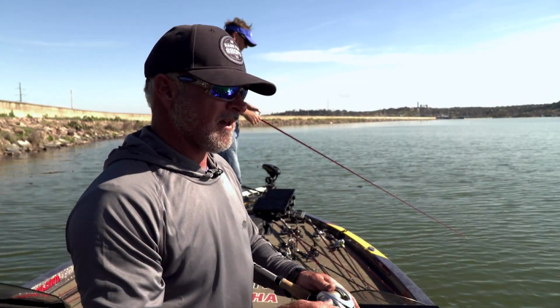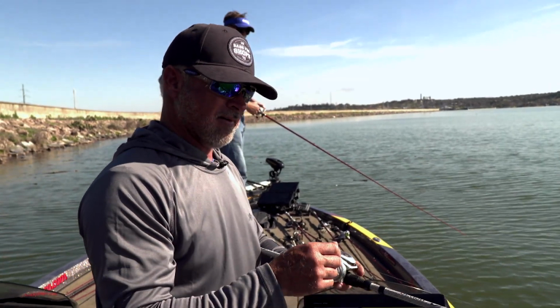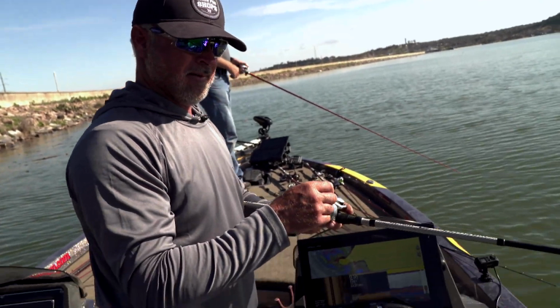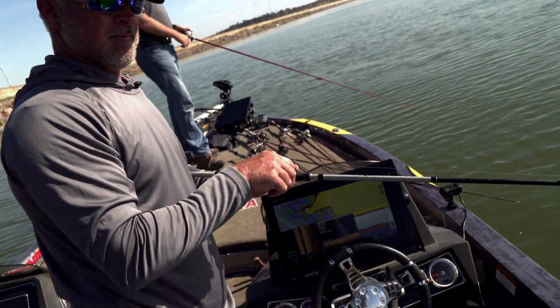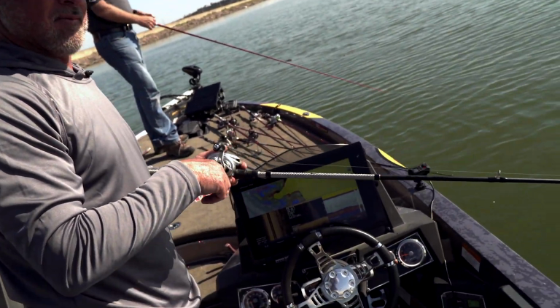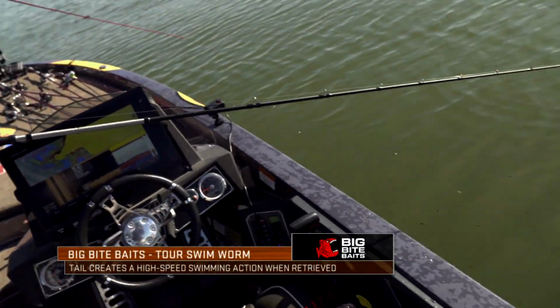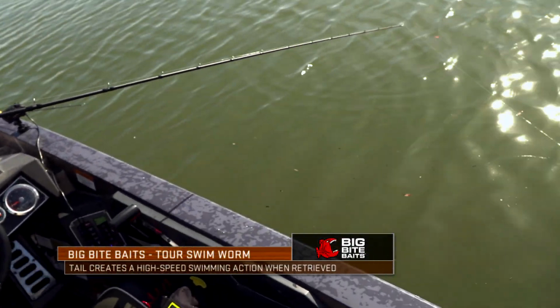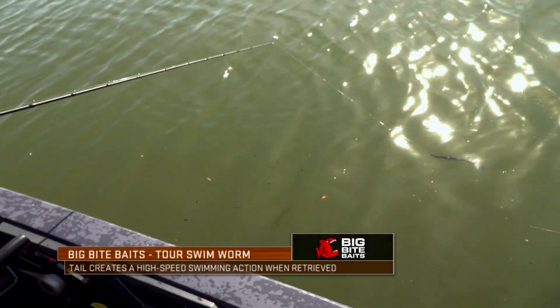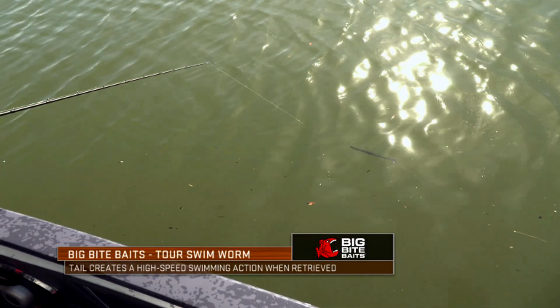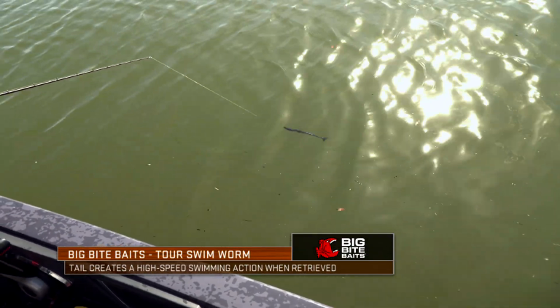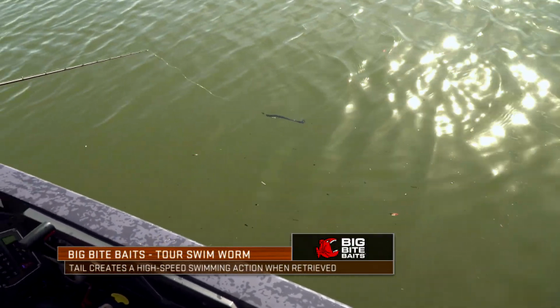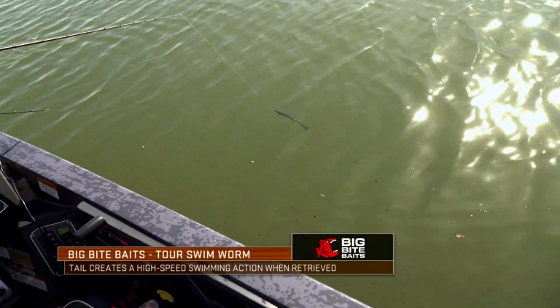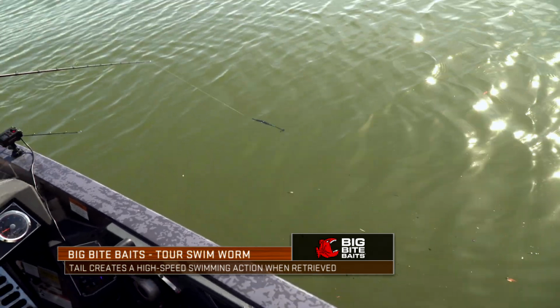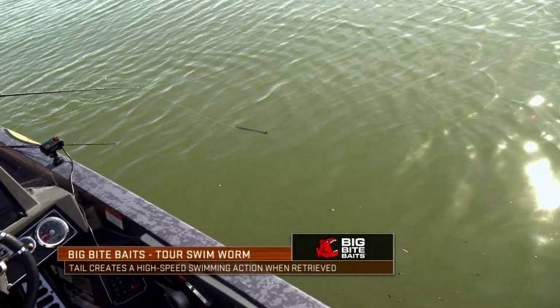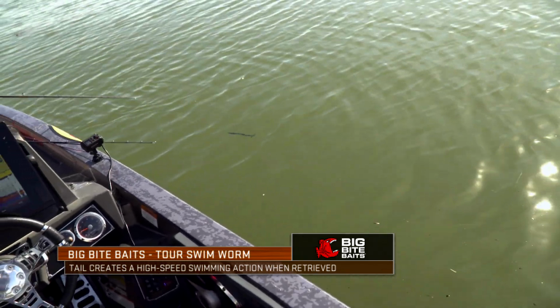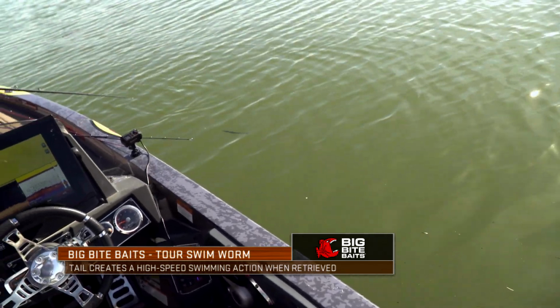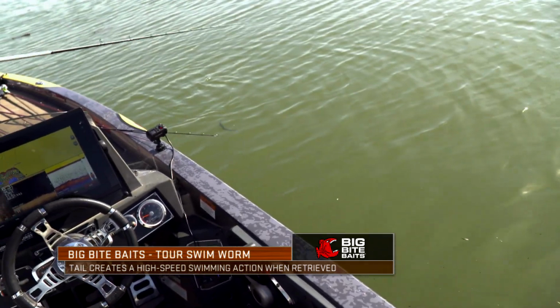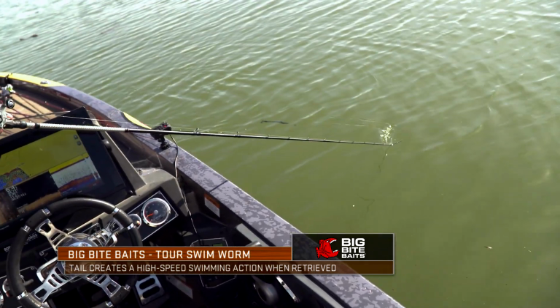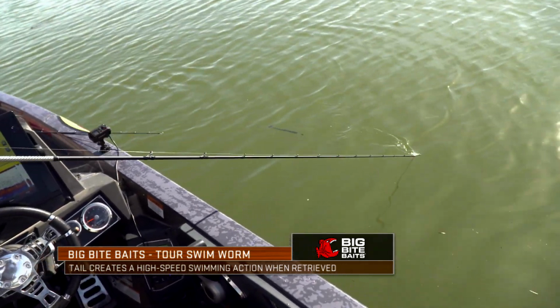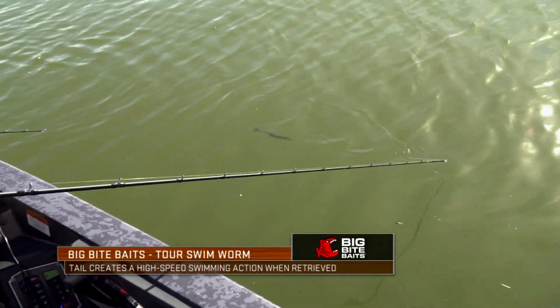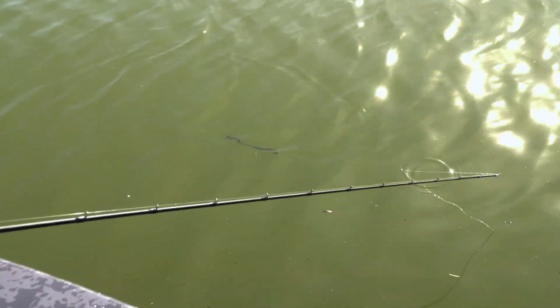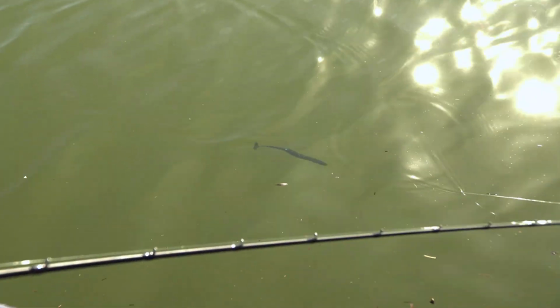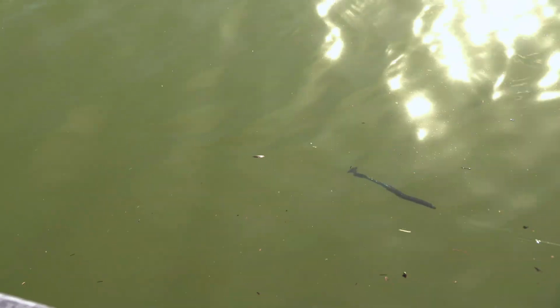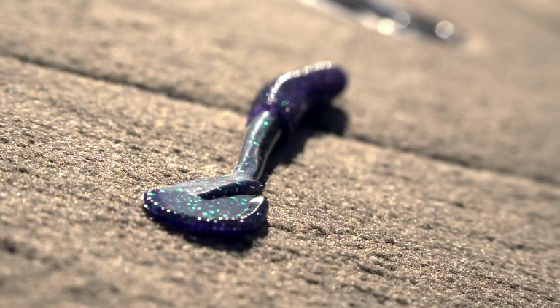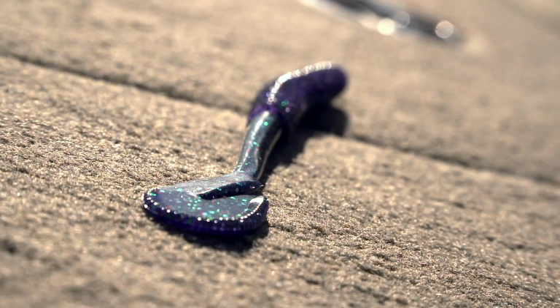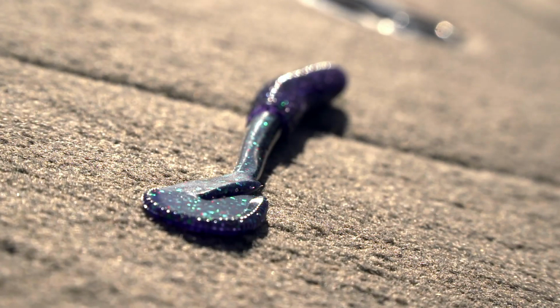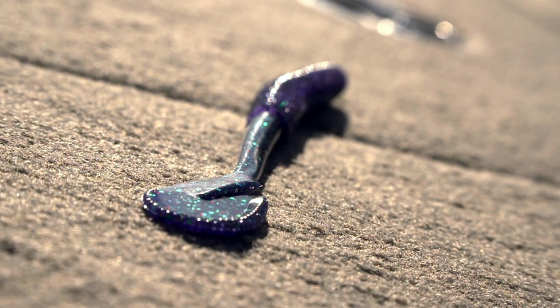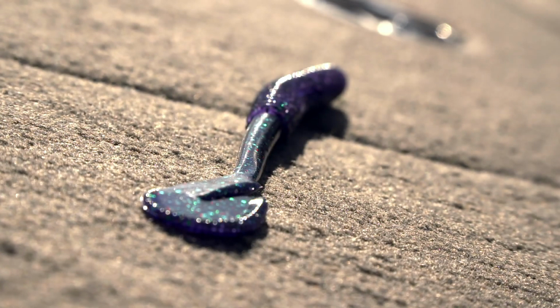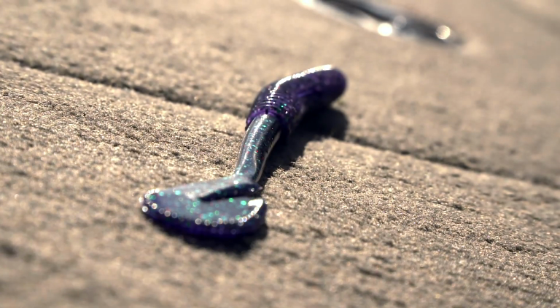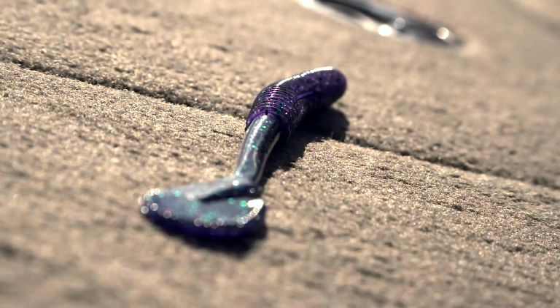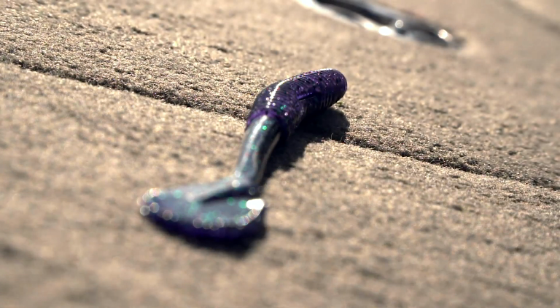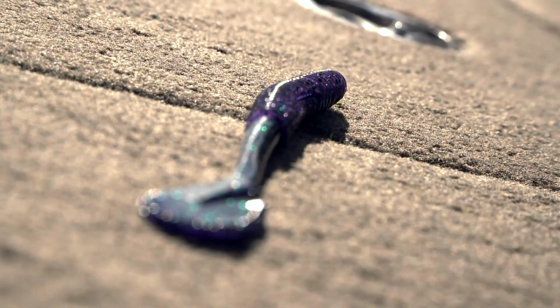You can see that tail in the water. And you can fish it in a lot of different places and ways.